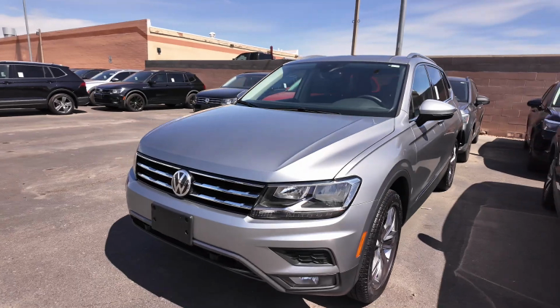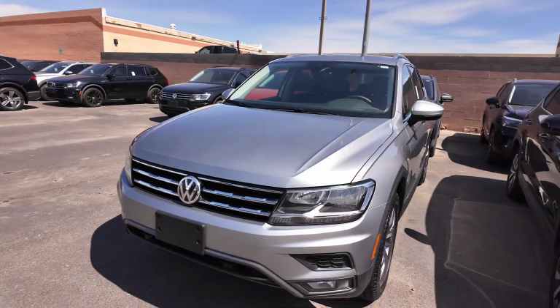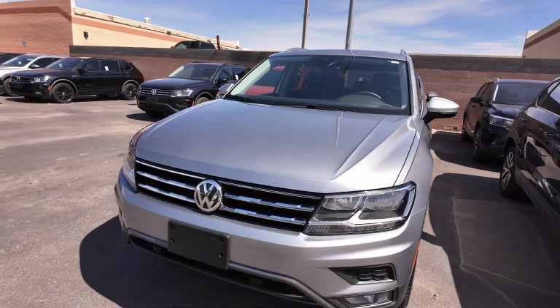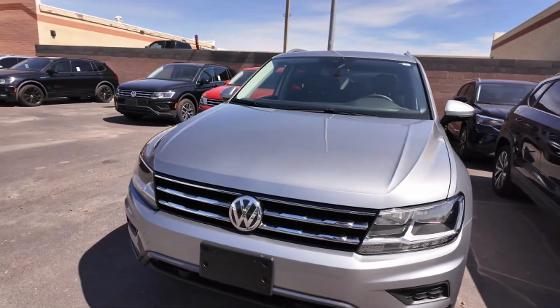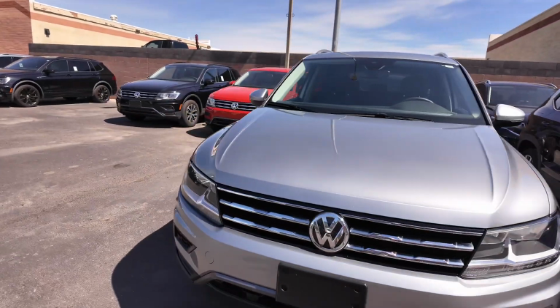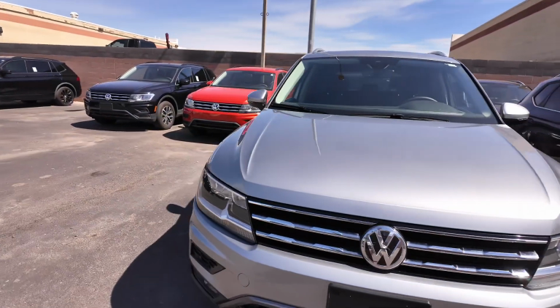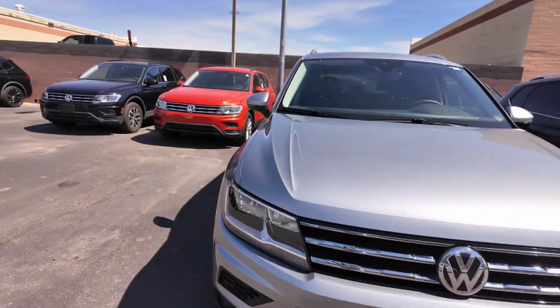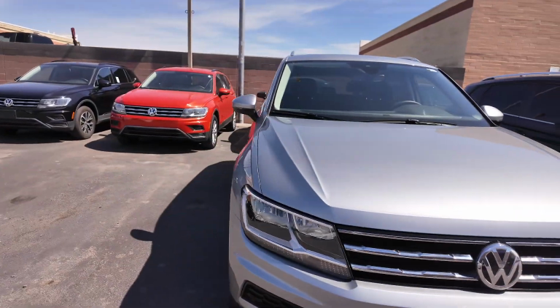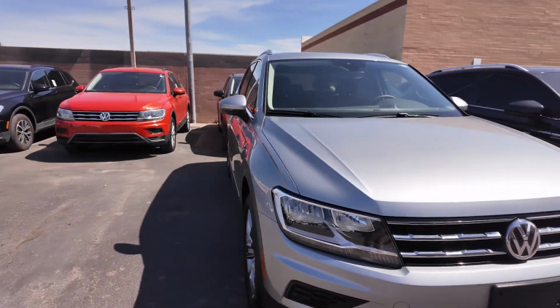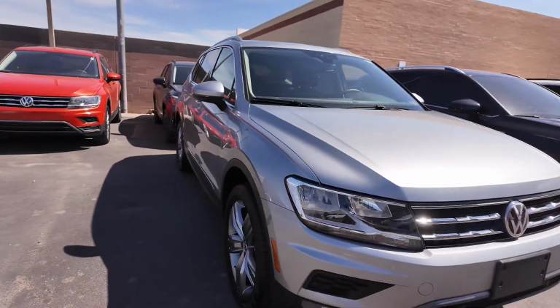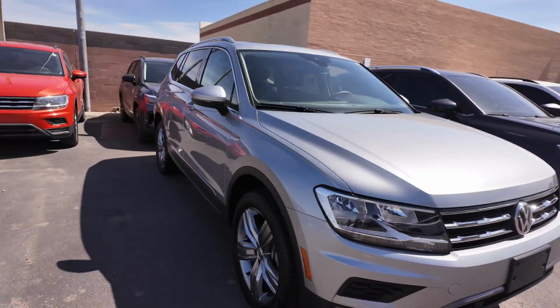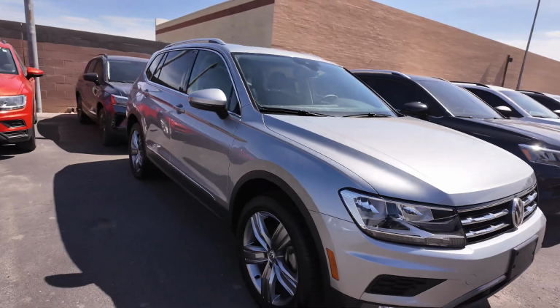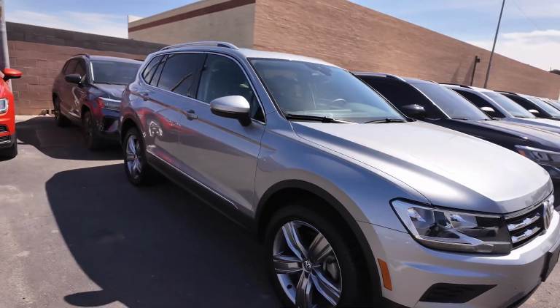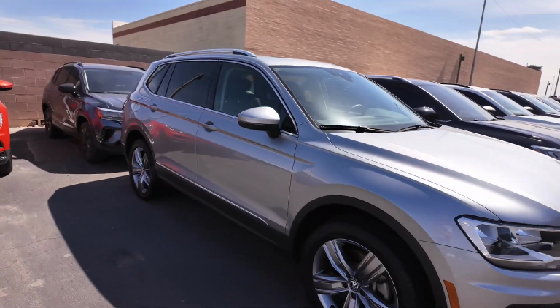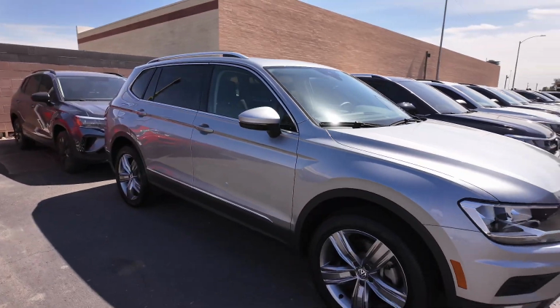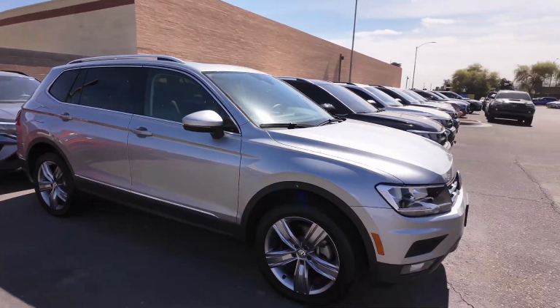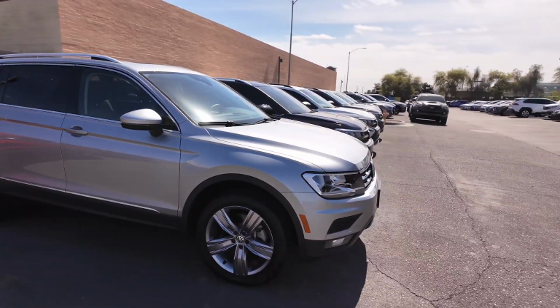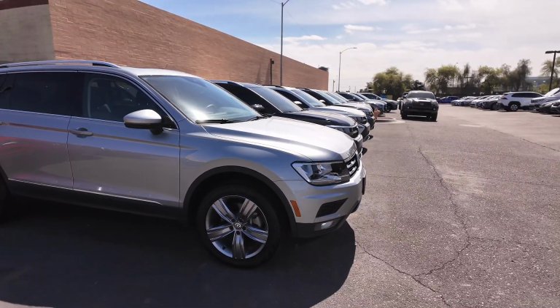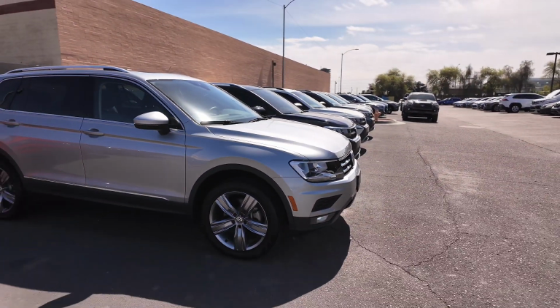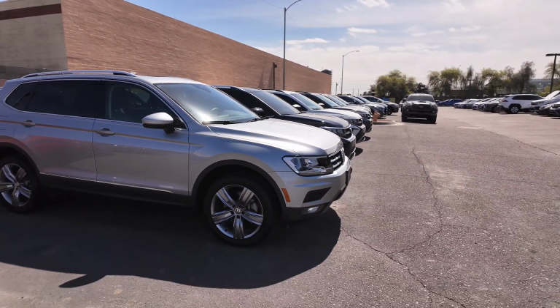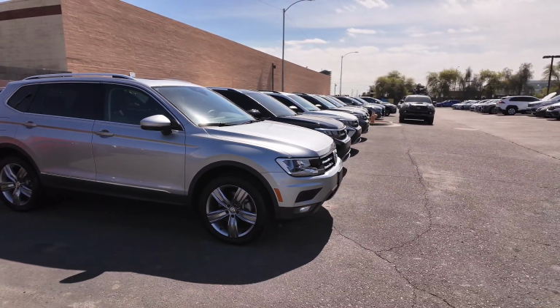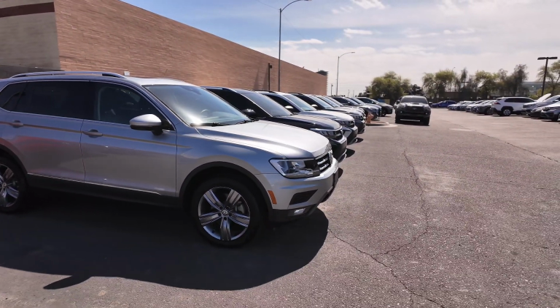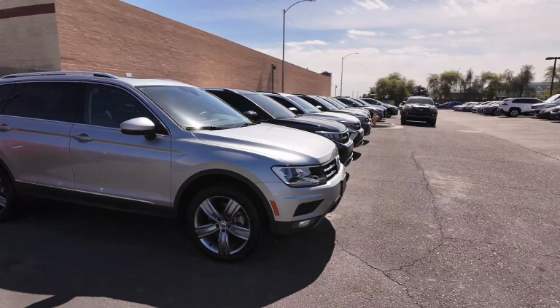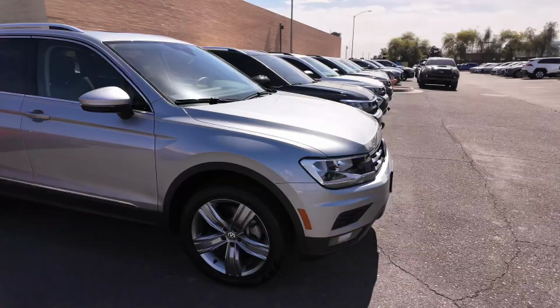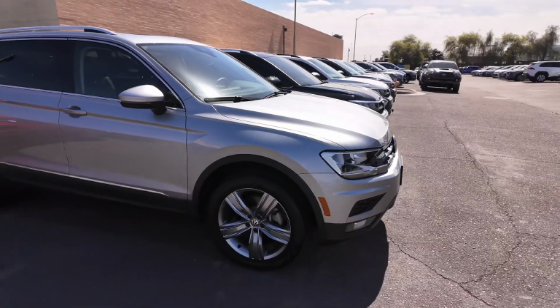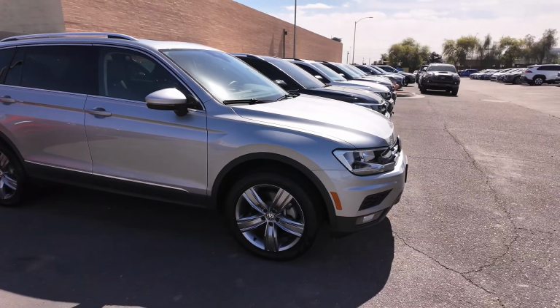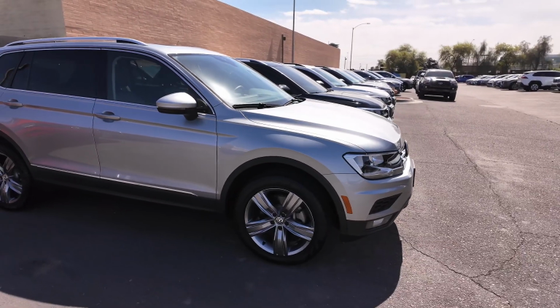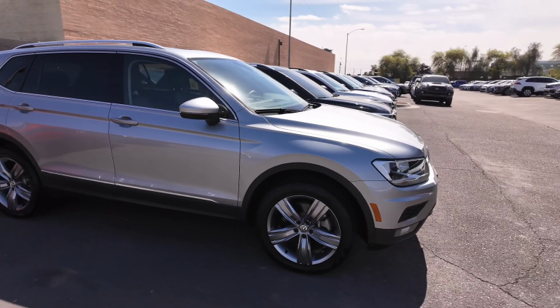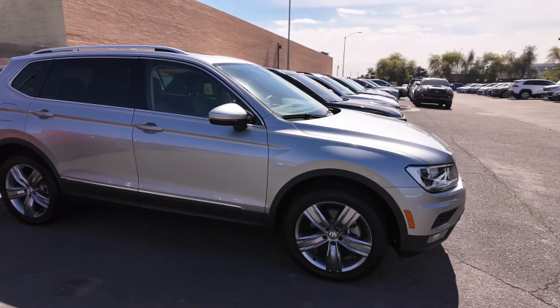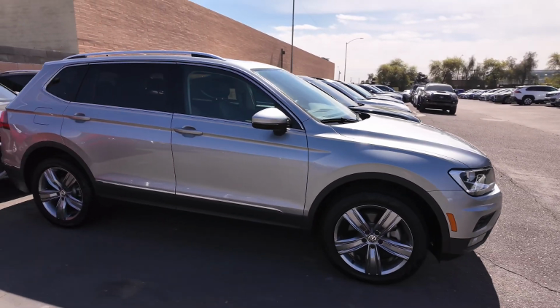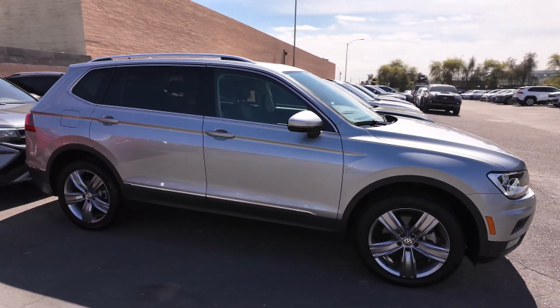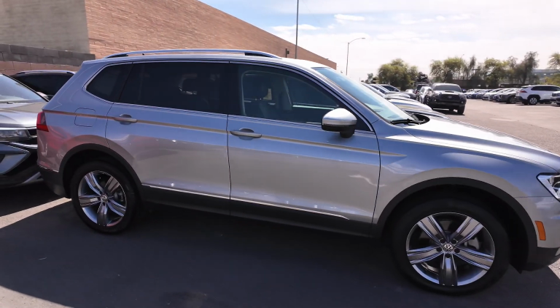The exterior paint is platinum gray metallic and the interior is titan black. Definitely going to be using that four-year 50,000 mile basic warranty. Also going to be getting 22 miles per gallon in the city and 29 on the highway.